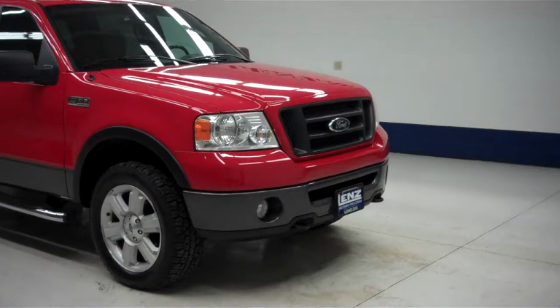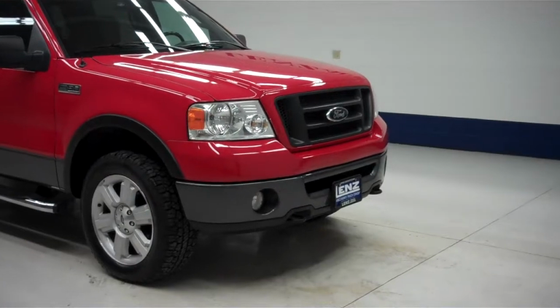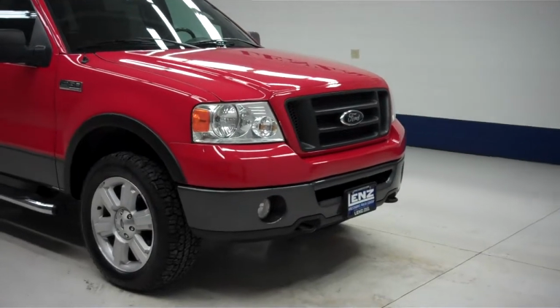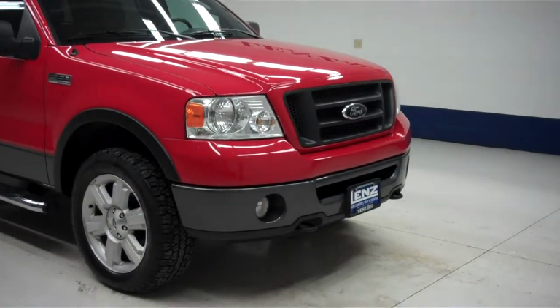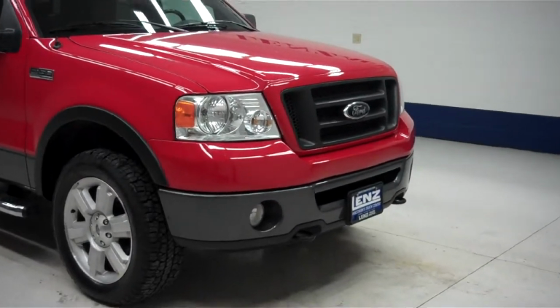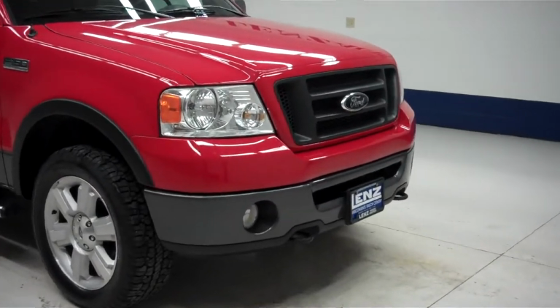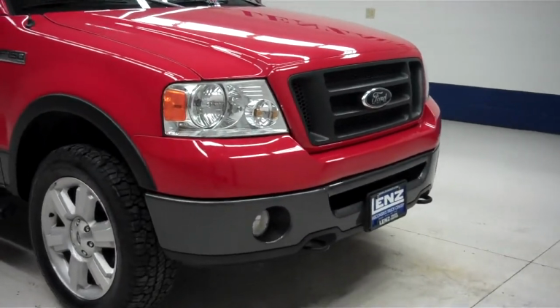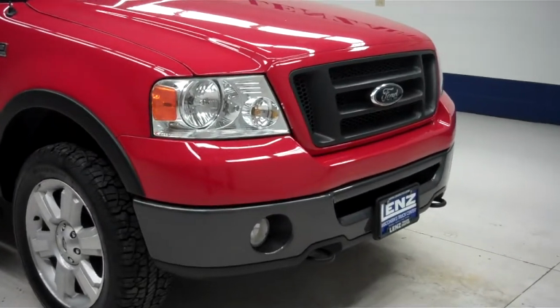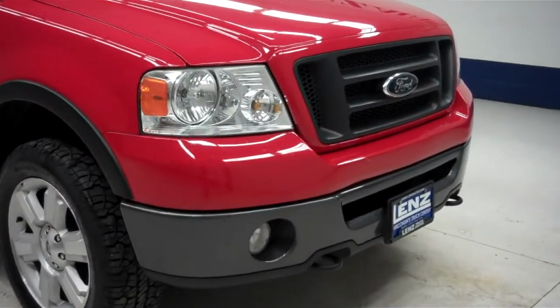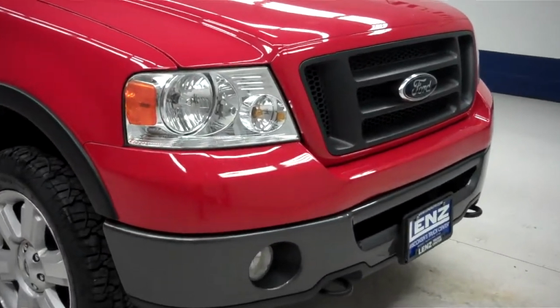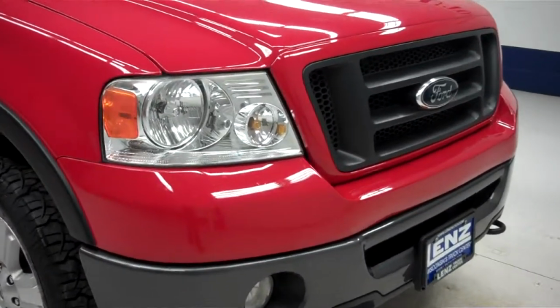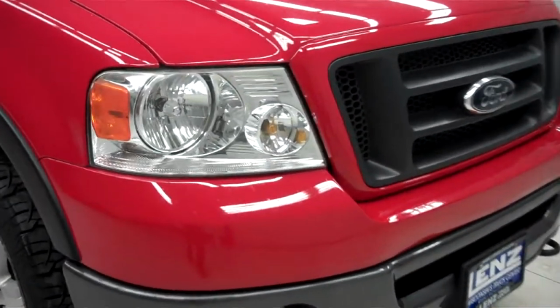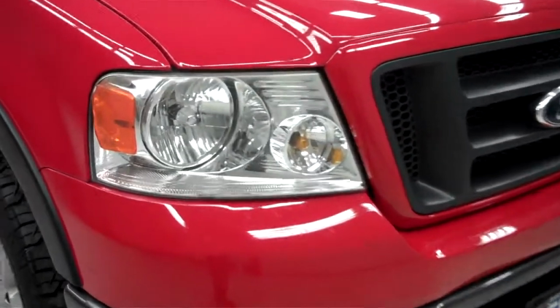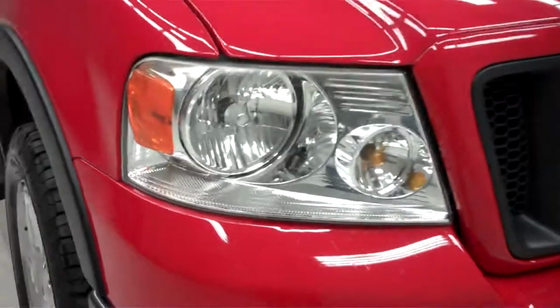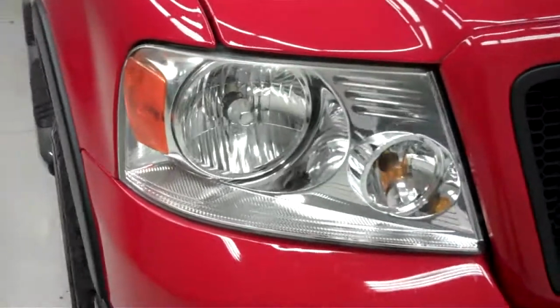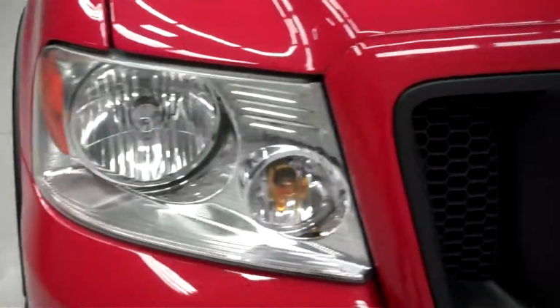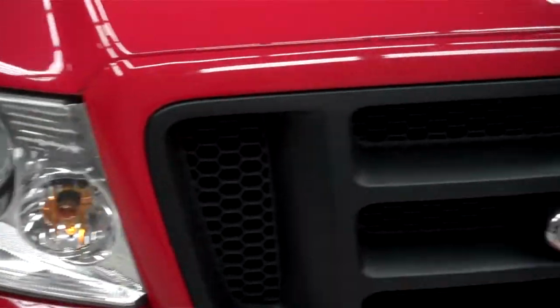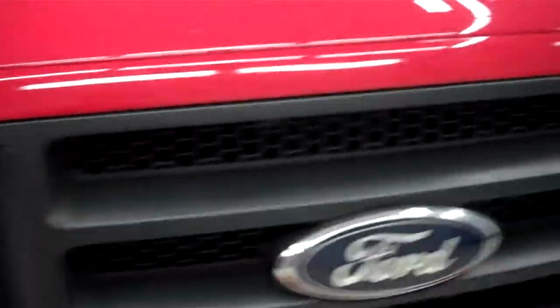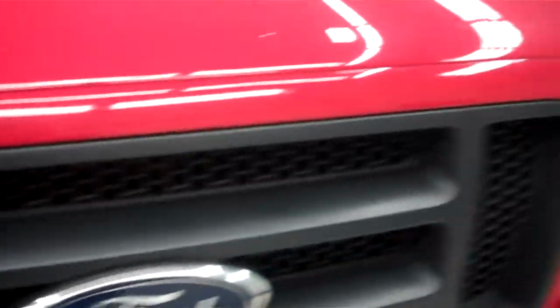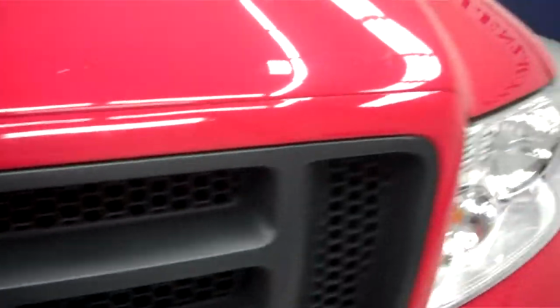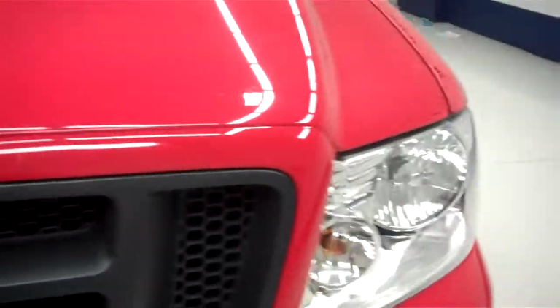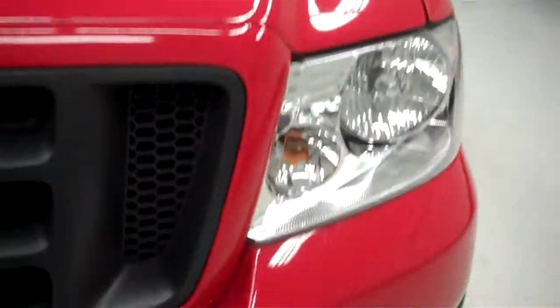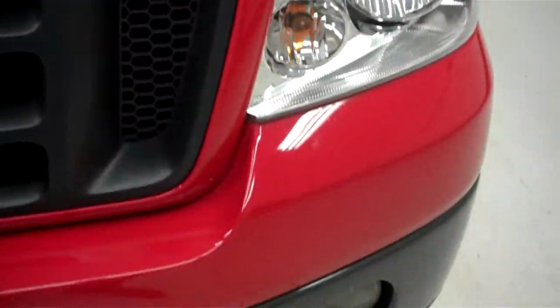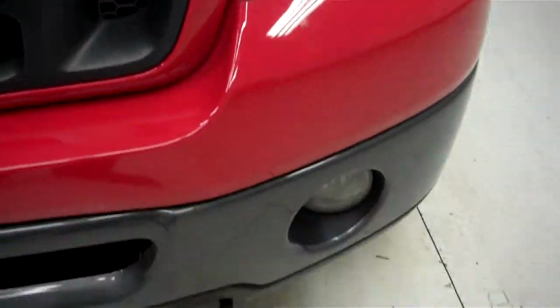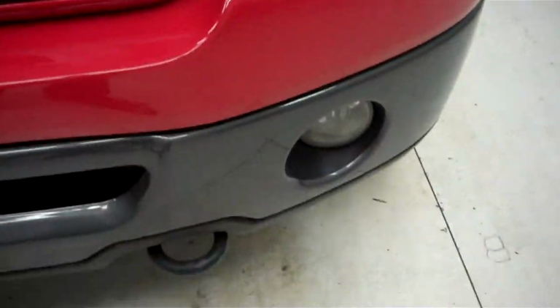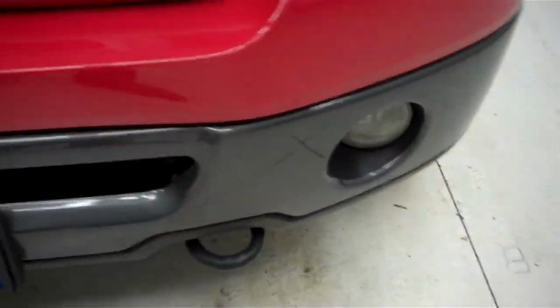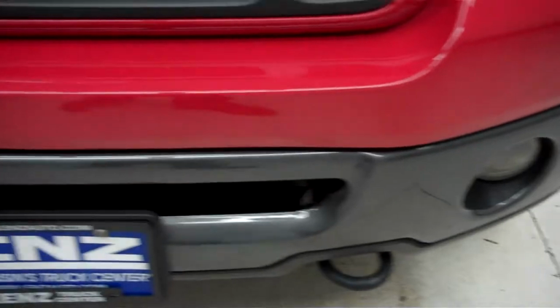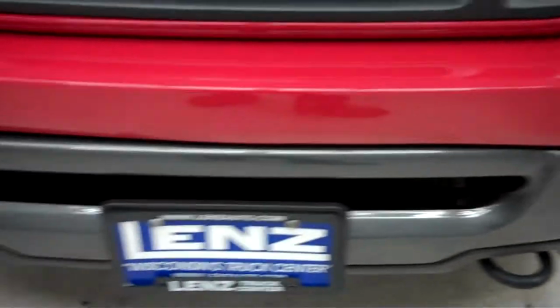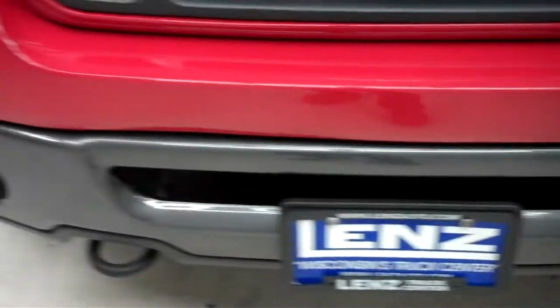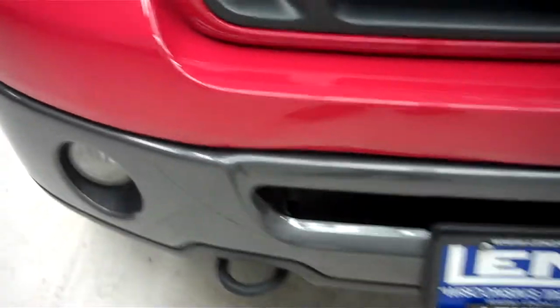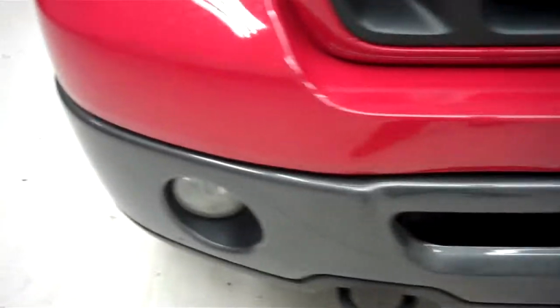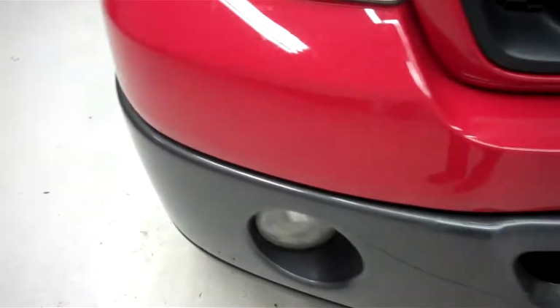This is stock number J5071. This is a 2007 Ford F-150, 5.4 liter crew cab short box.